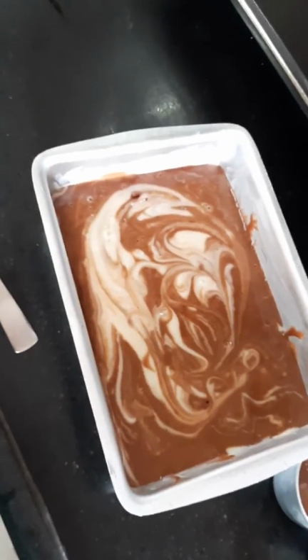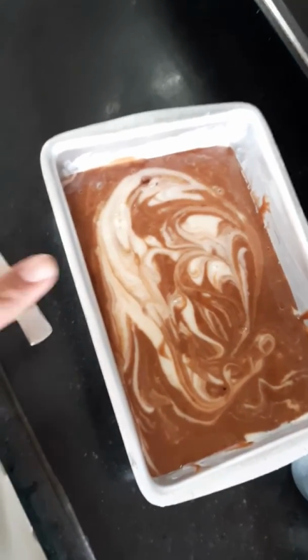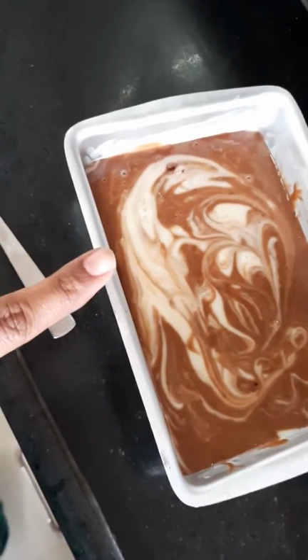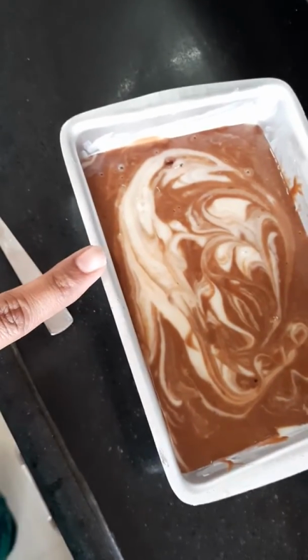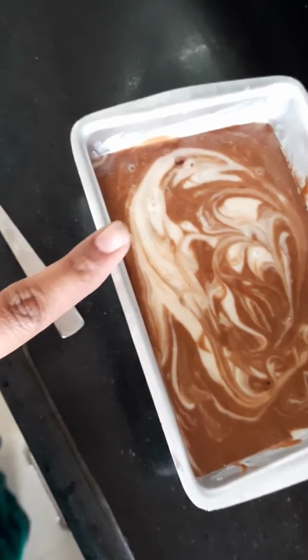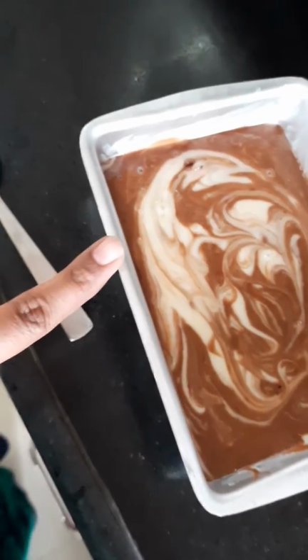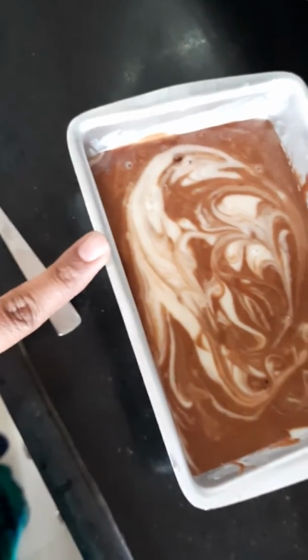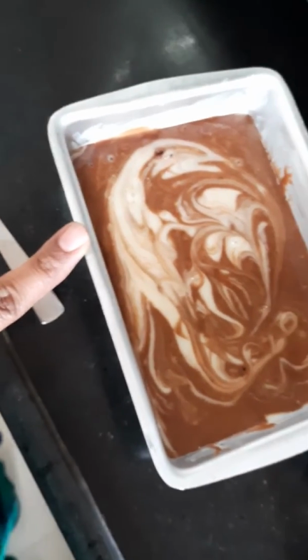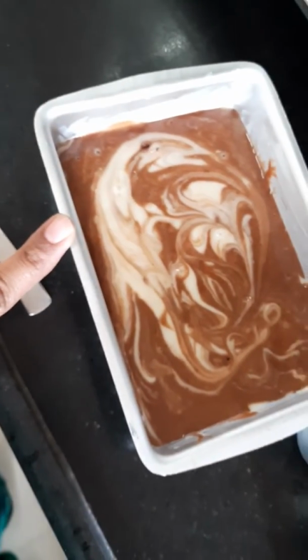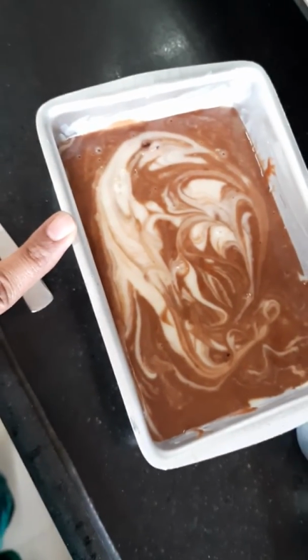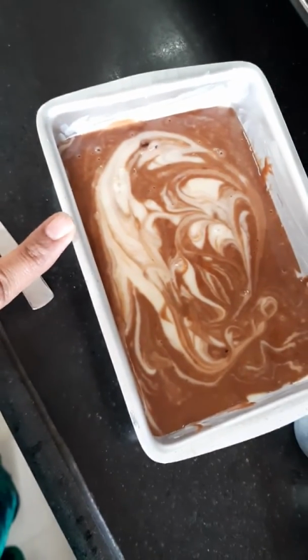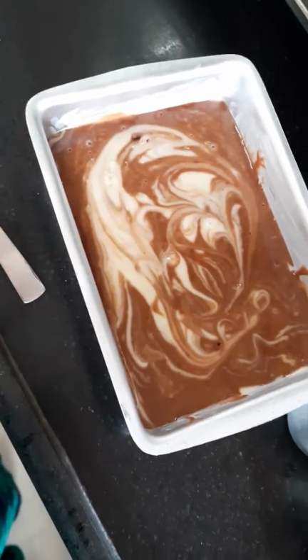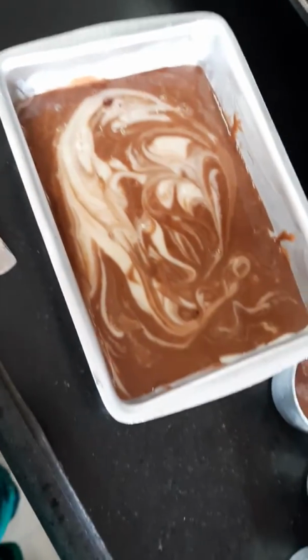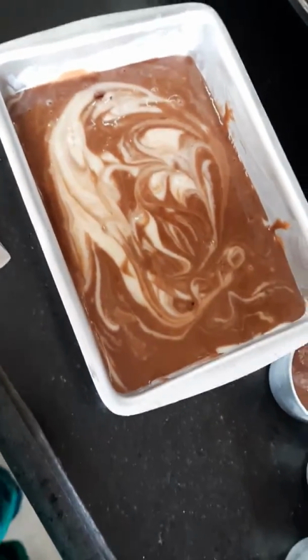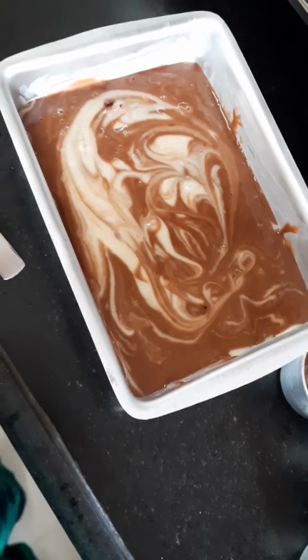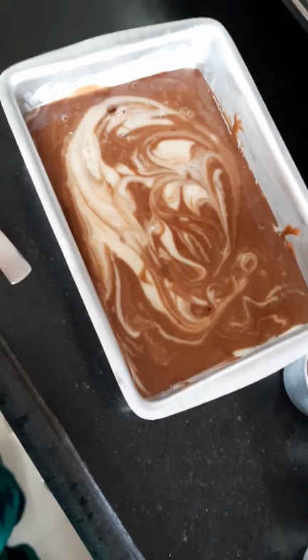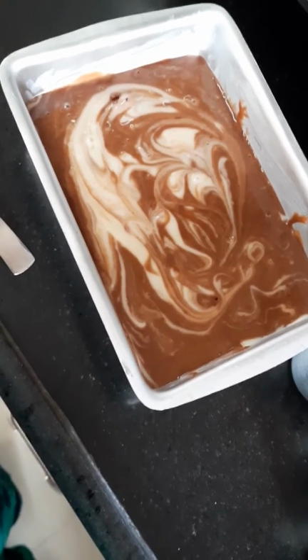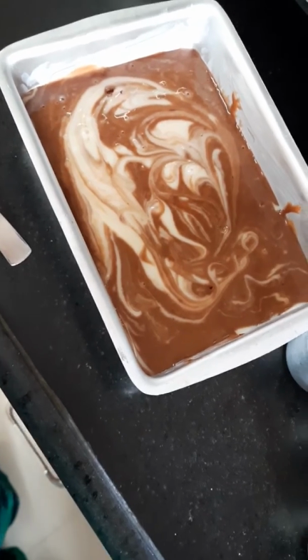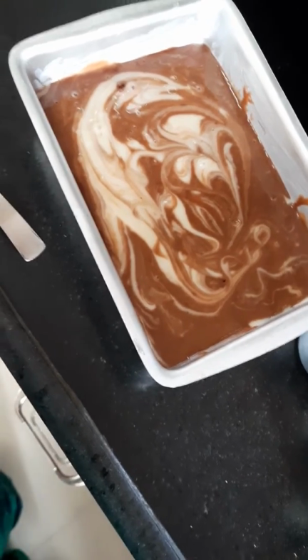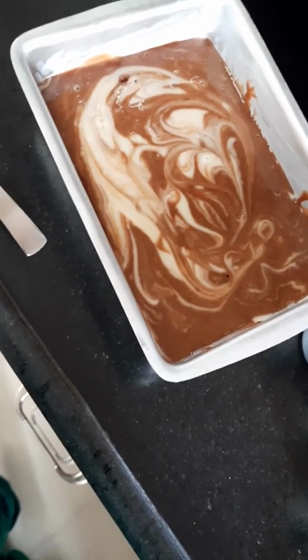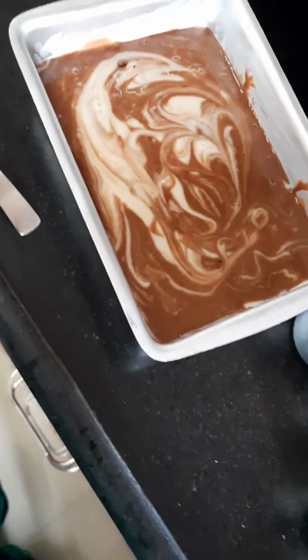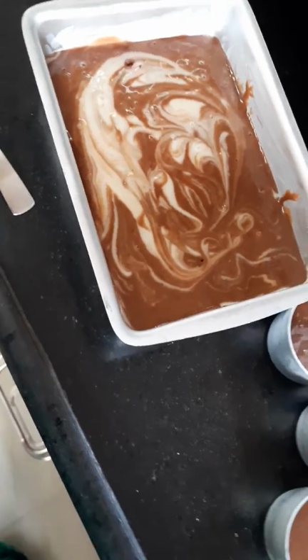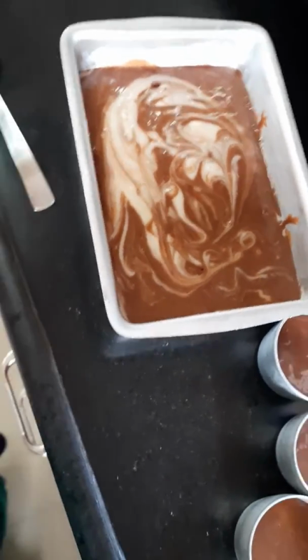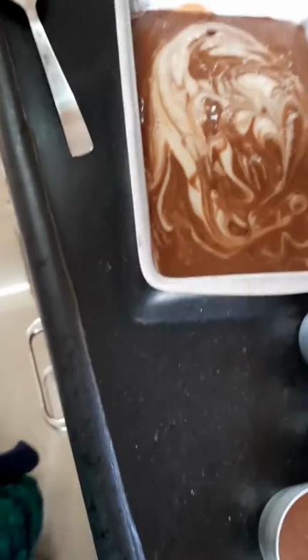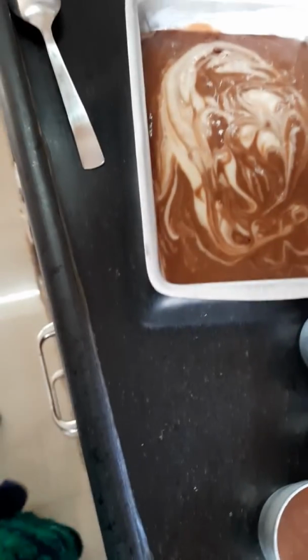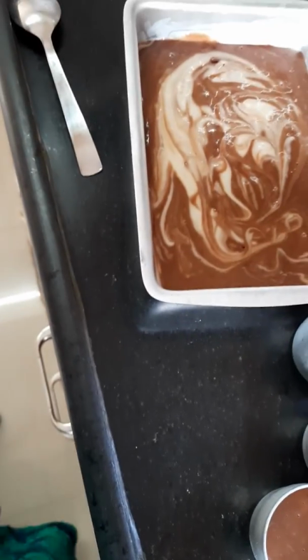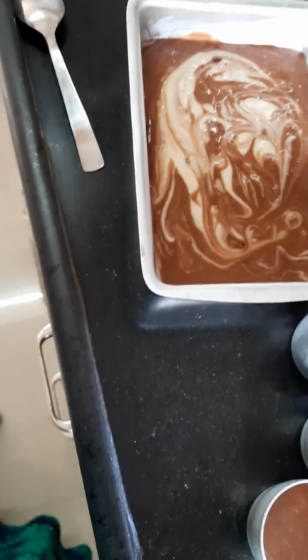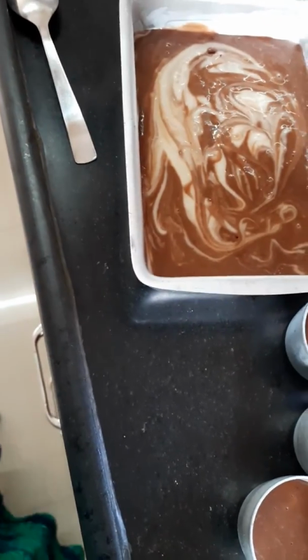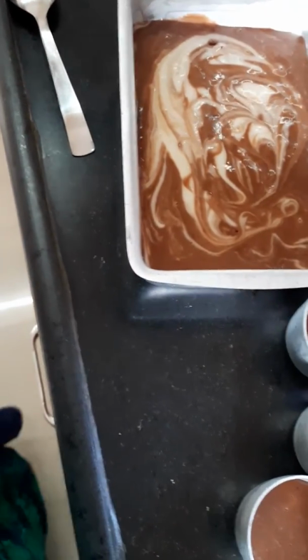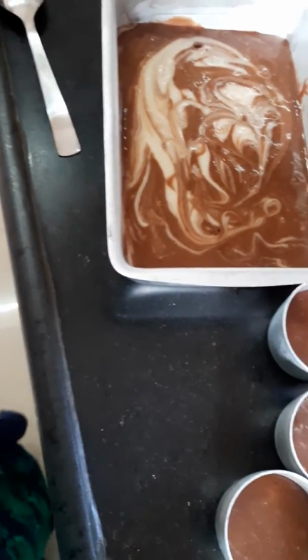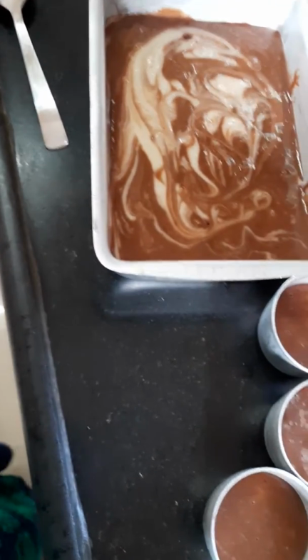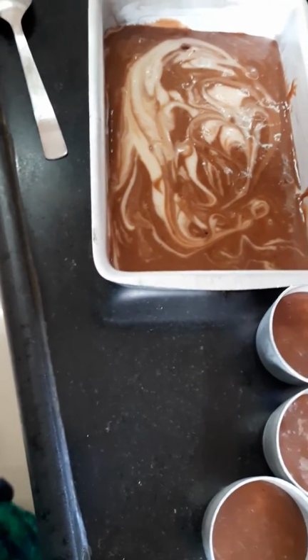This is our marble cake recipe — these are our eggless. This is our trial batch.